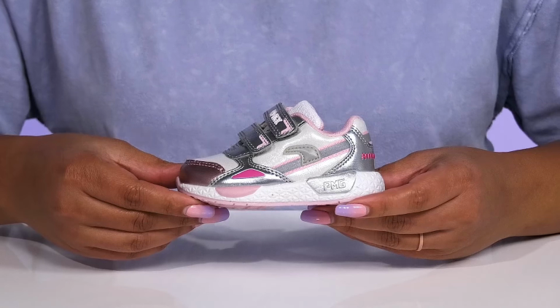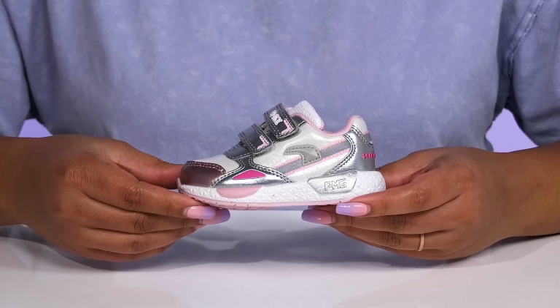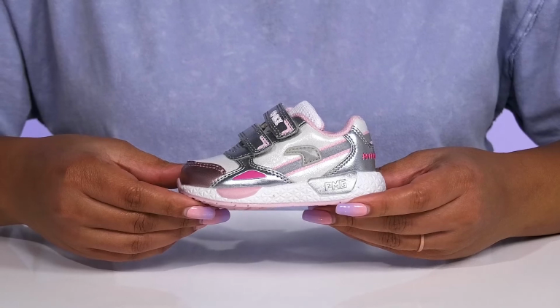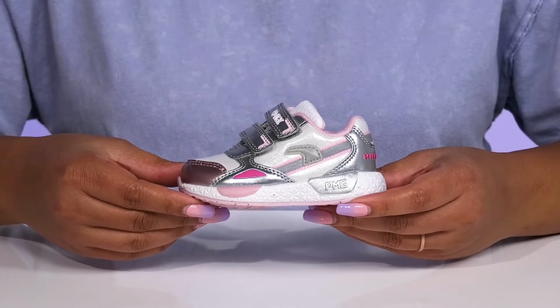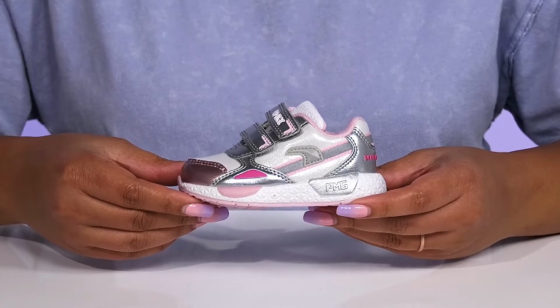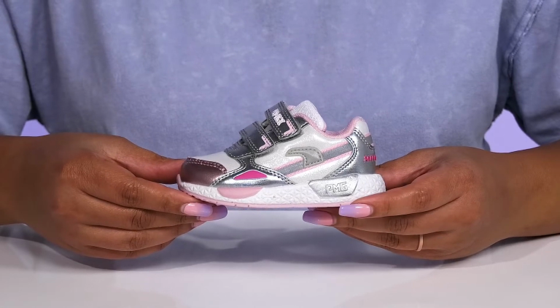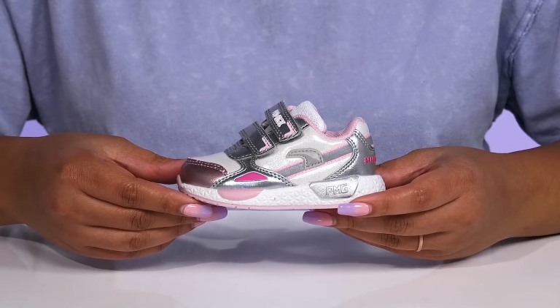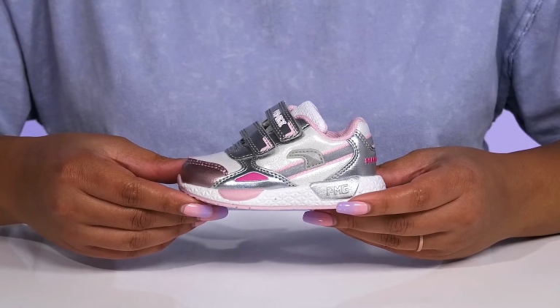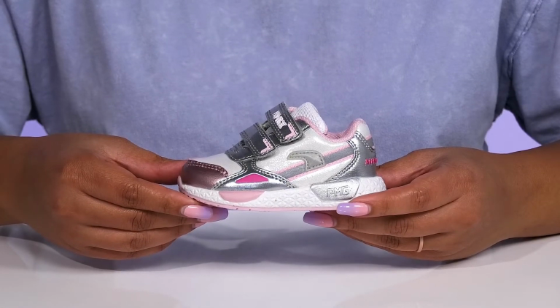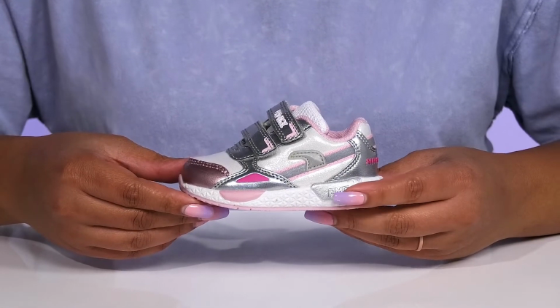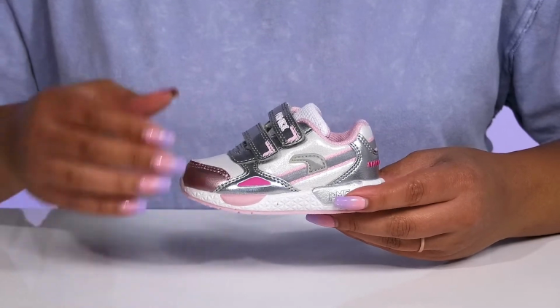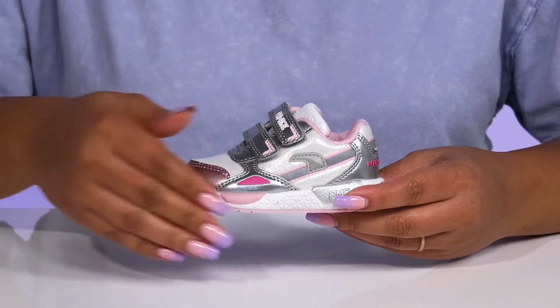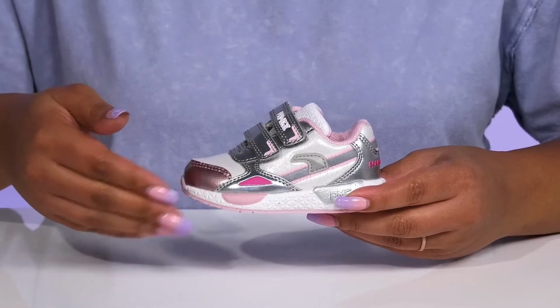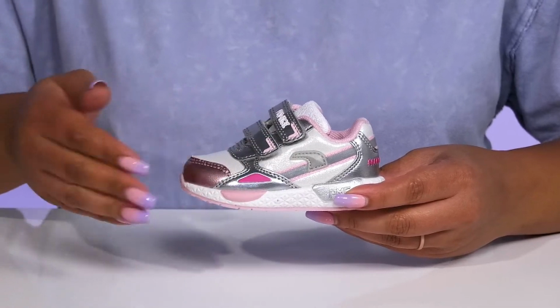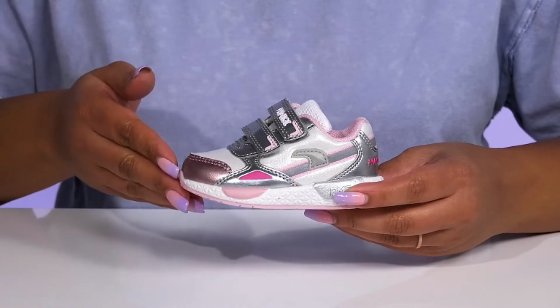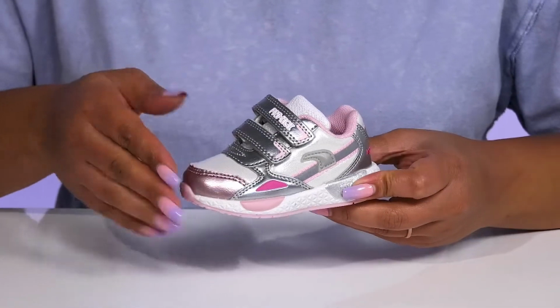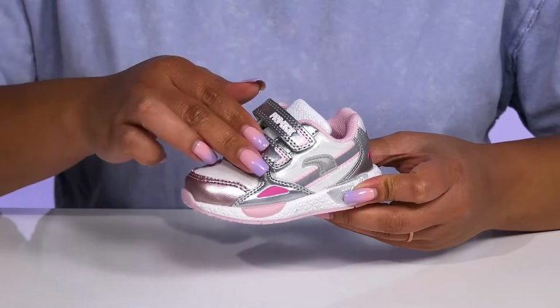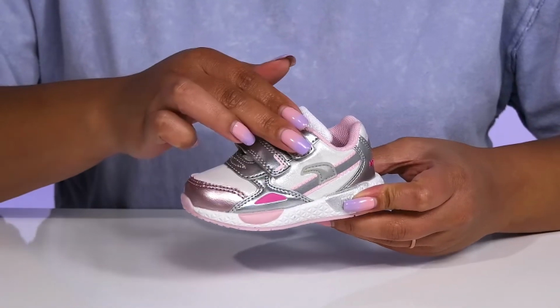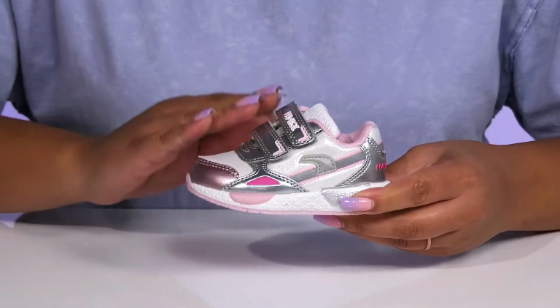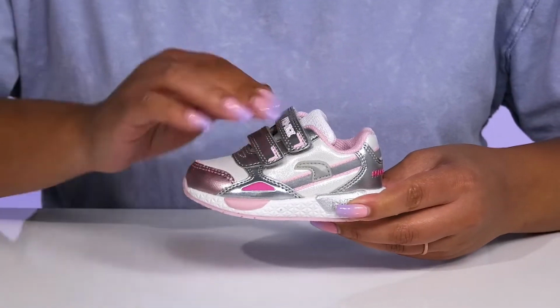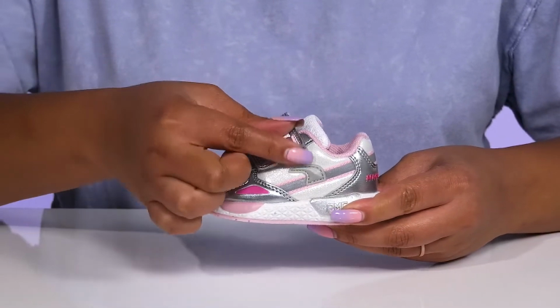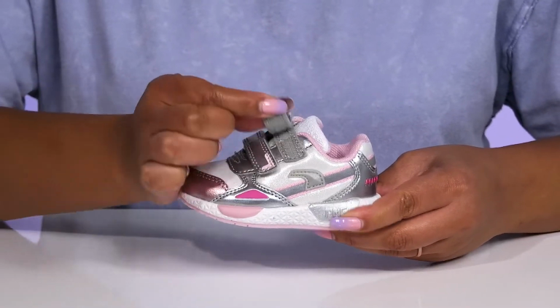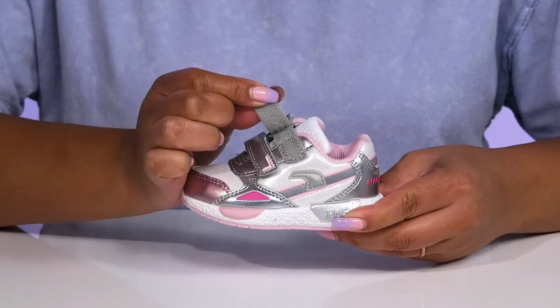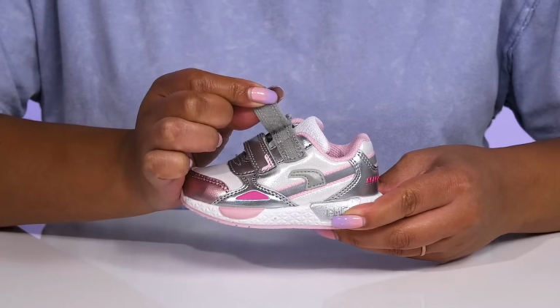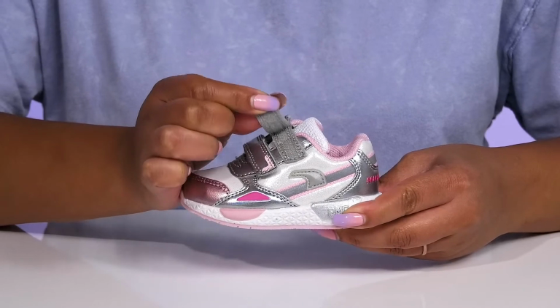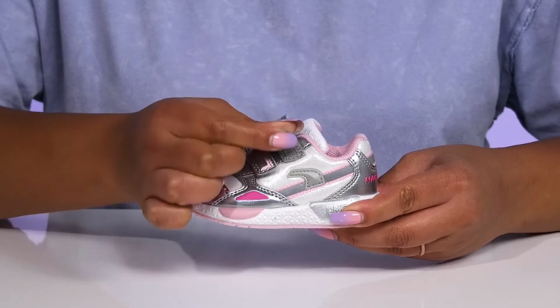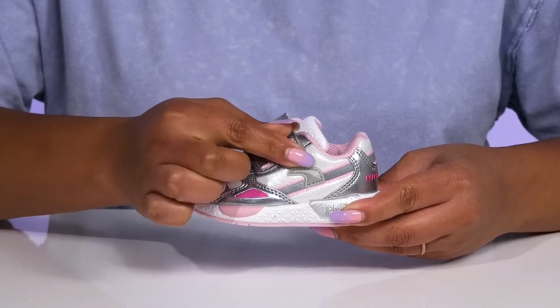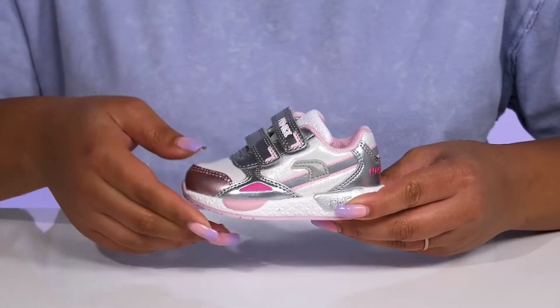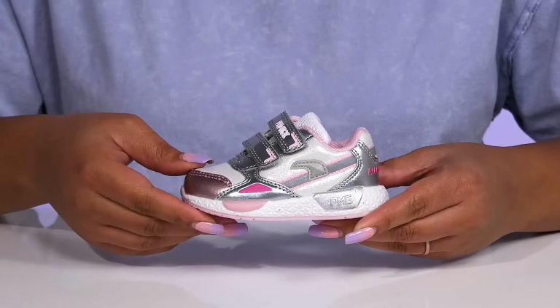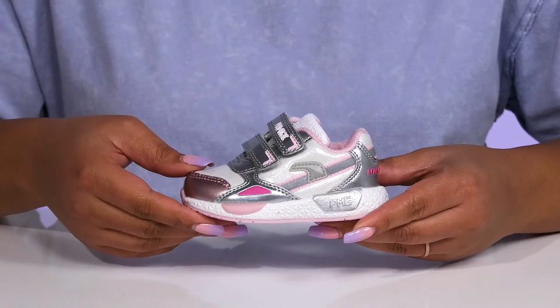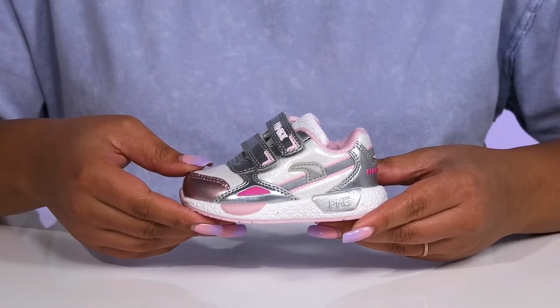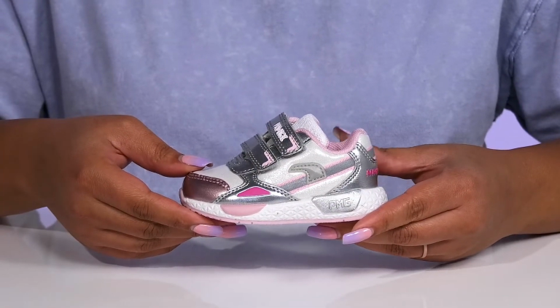Let your little one walk in stylish comfort with these shoes by Primigi. They feature a synthetic upper with a round-tail silhouette and two straps that go over the vamp, both of which have adjustable hook-and-loop closures to give your child a secure and custom fit and lock them into place.